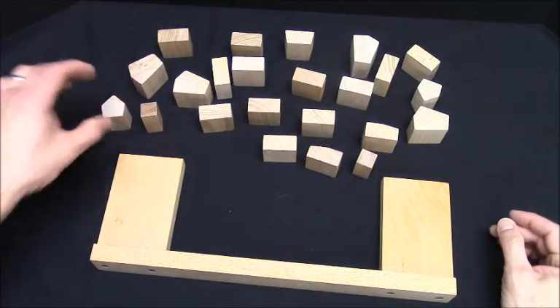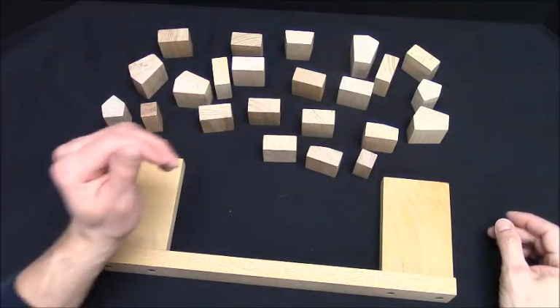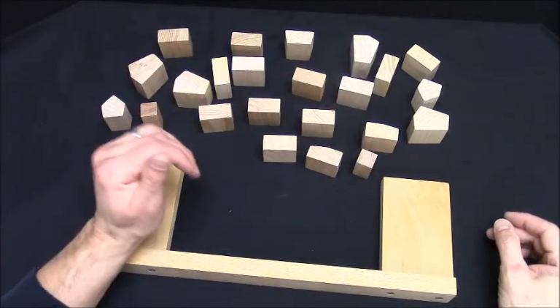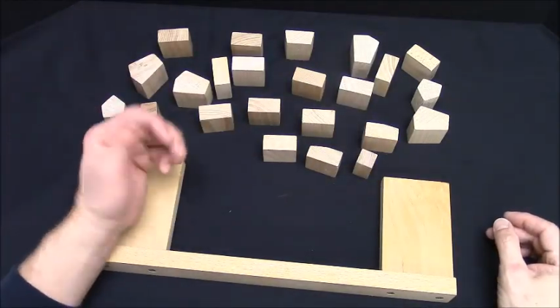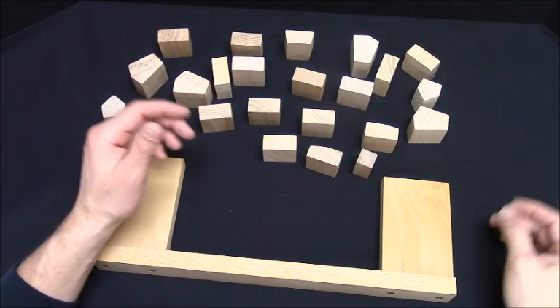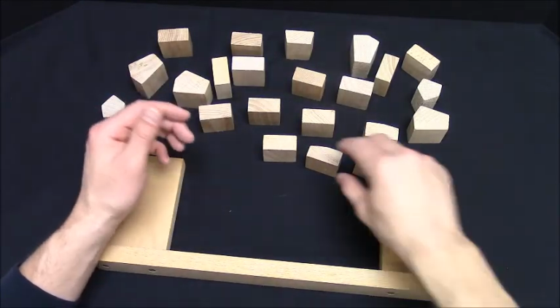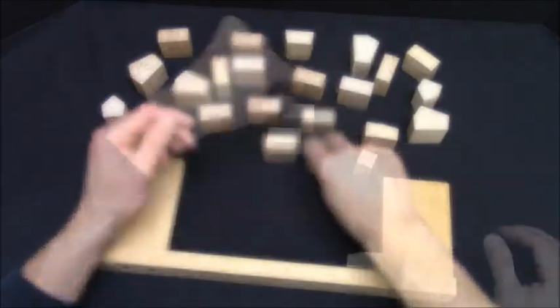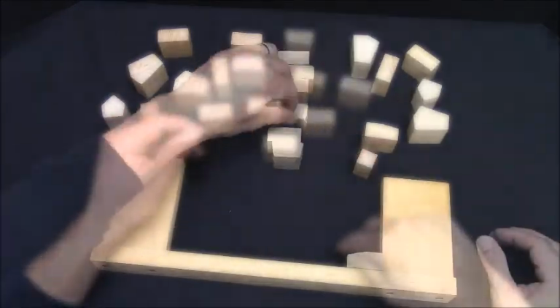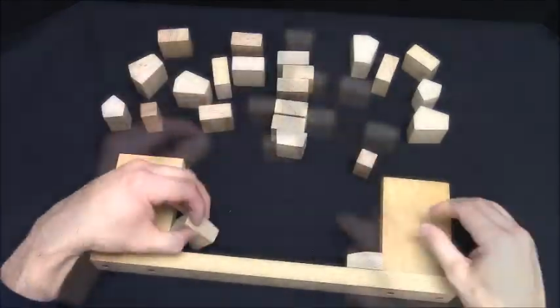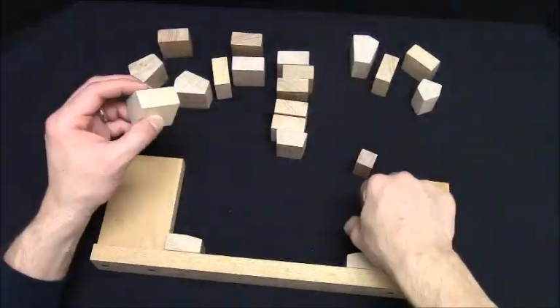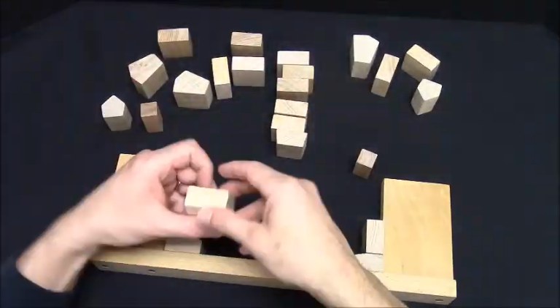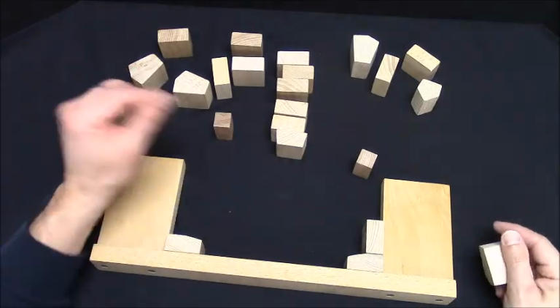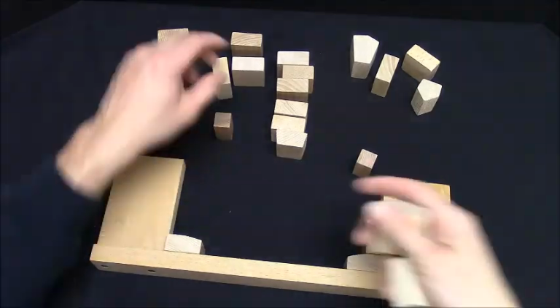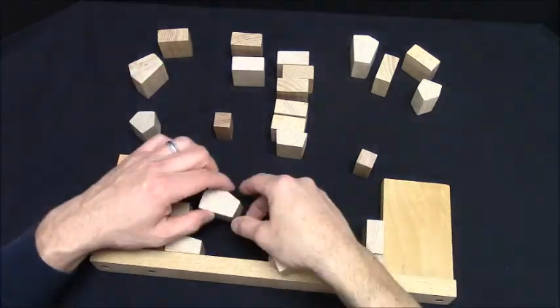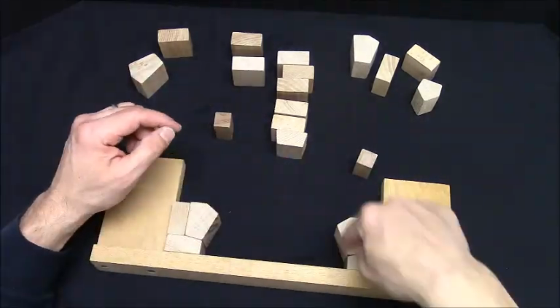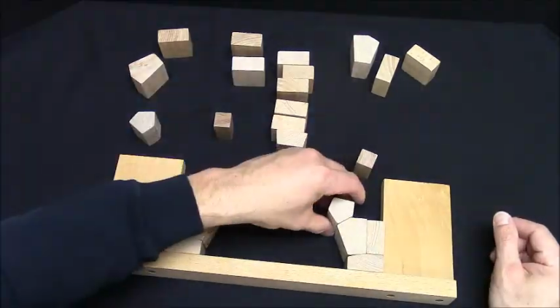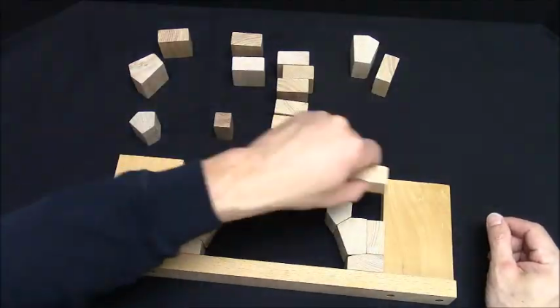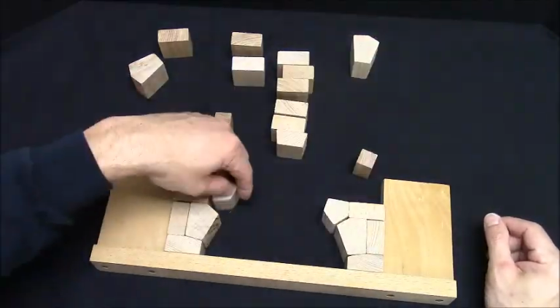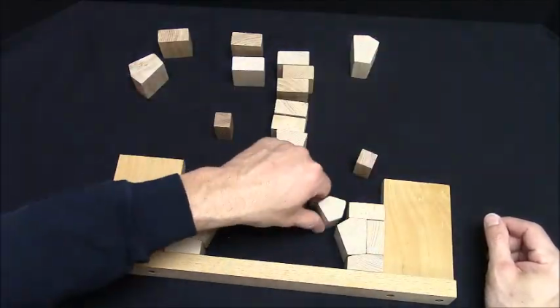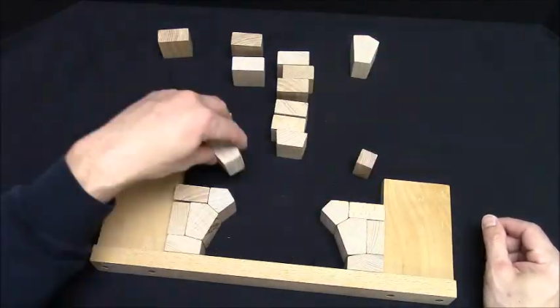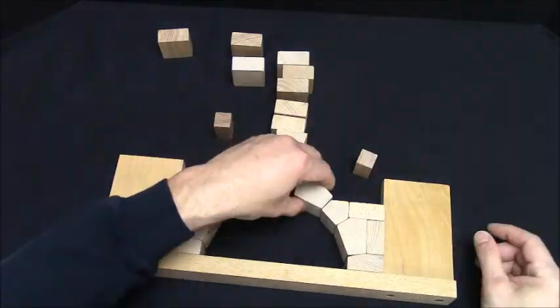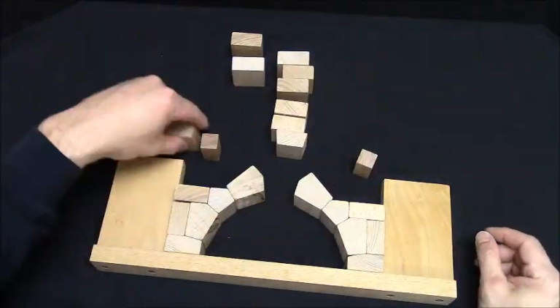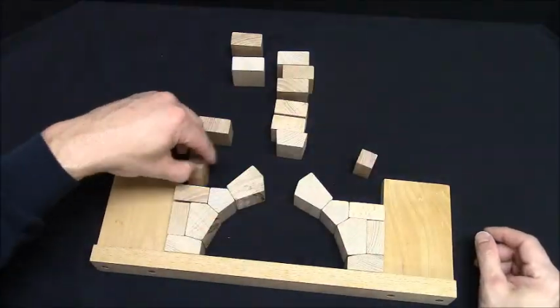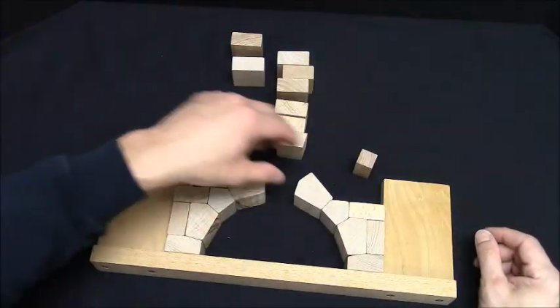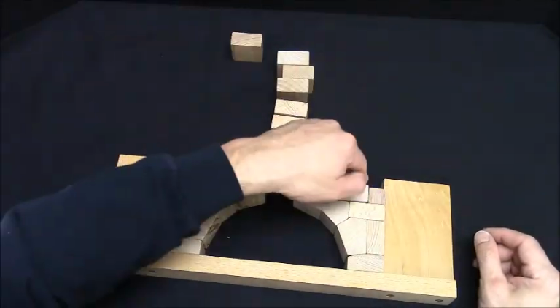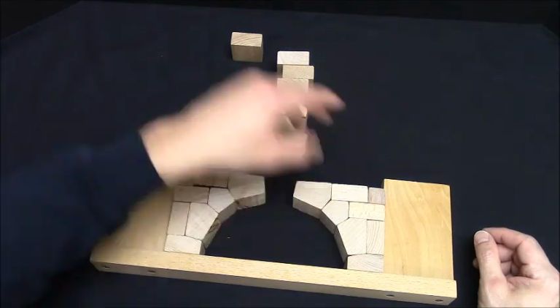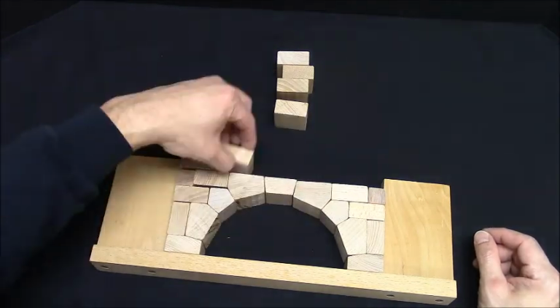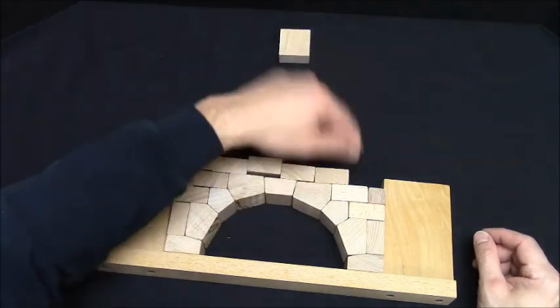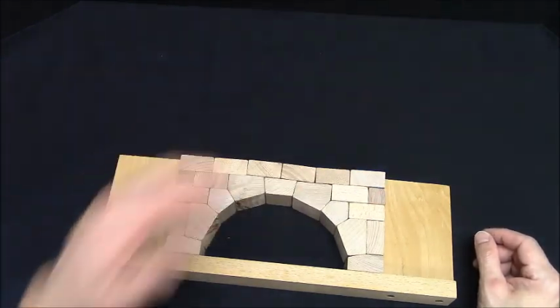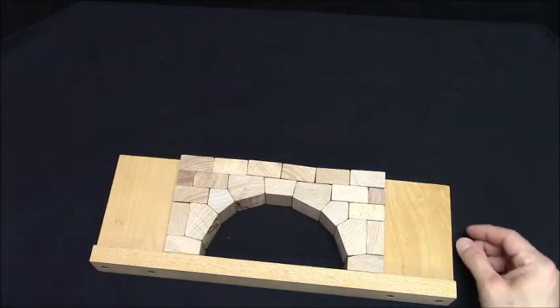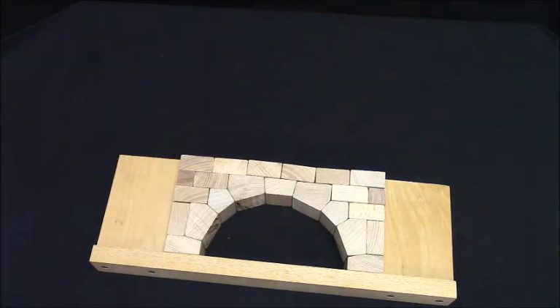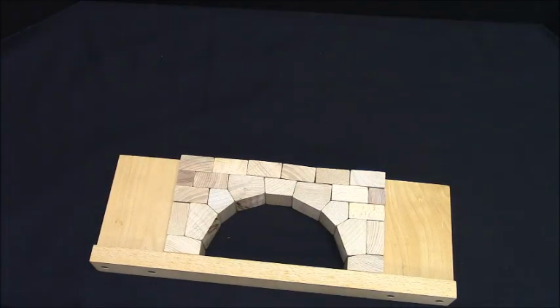I've built this a few times, so I recognize the pieces. And there's our arch.